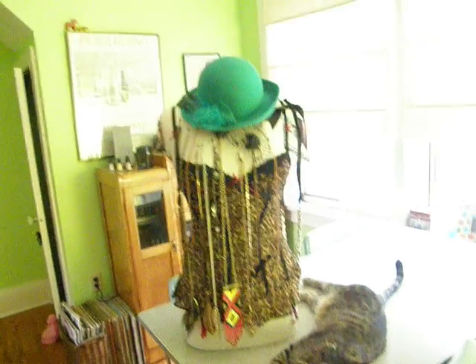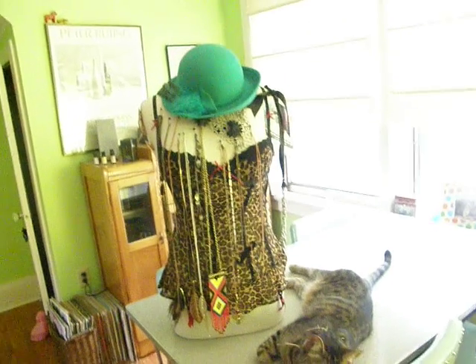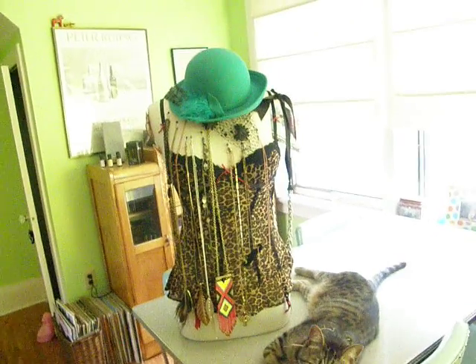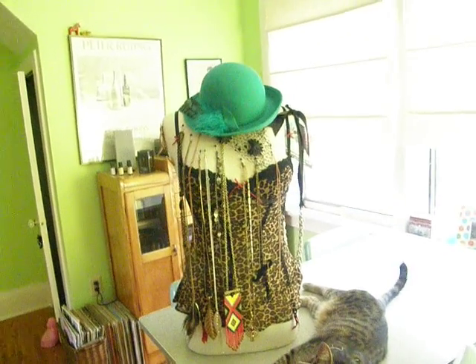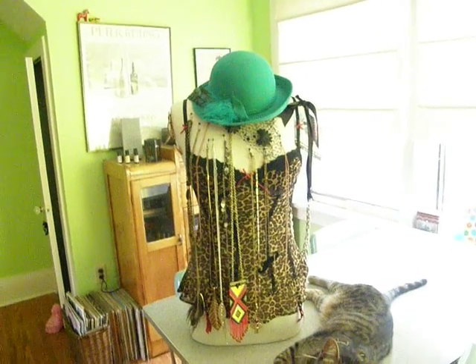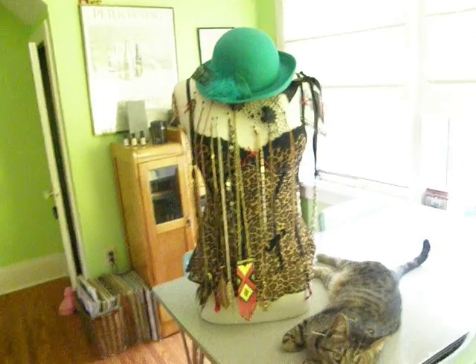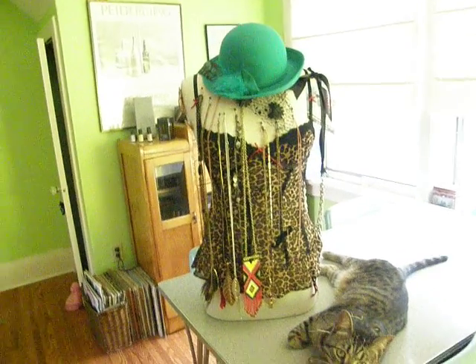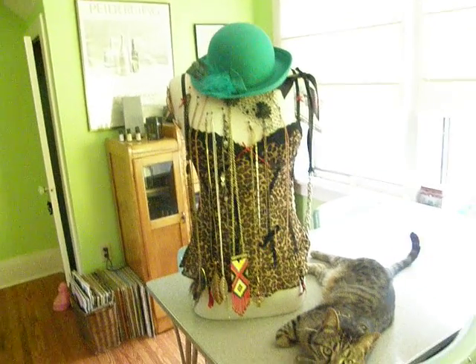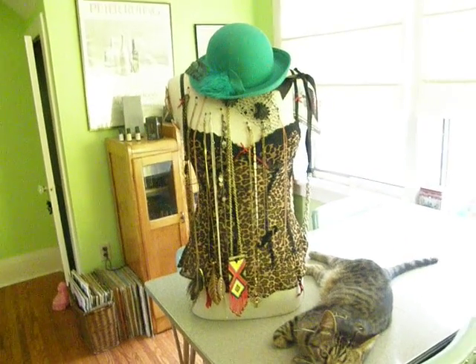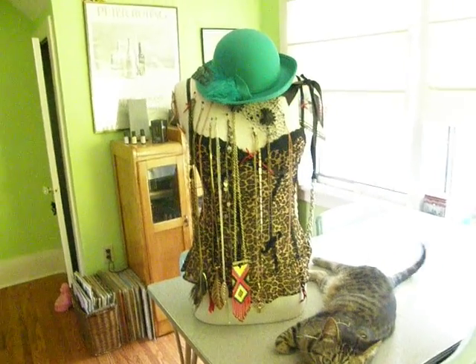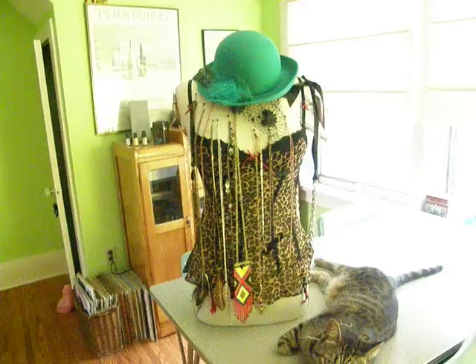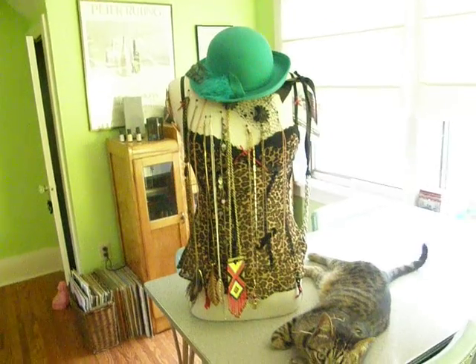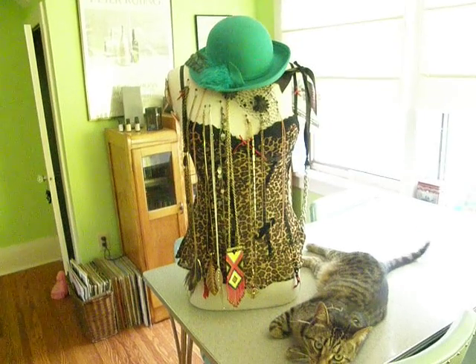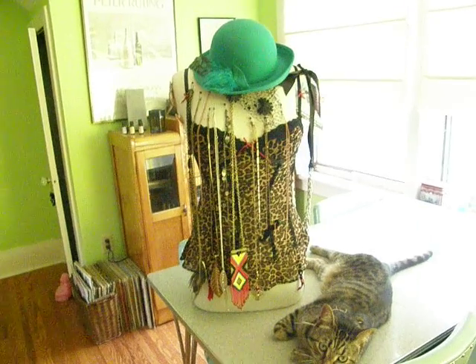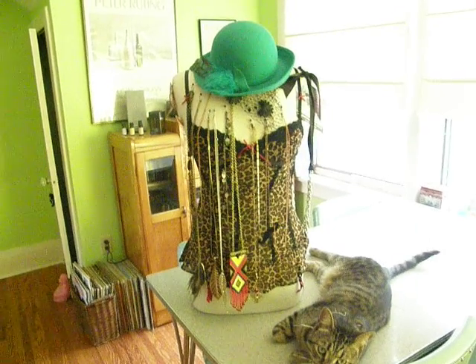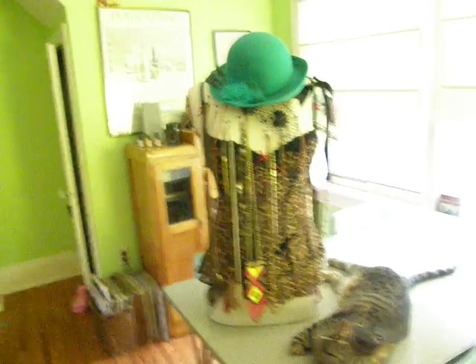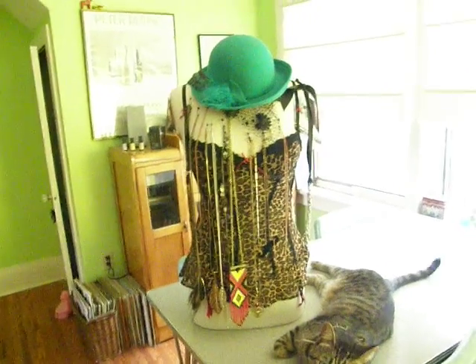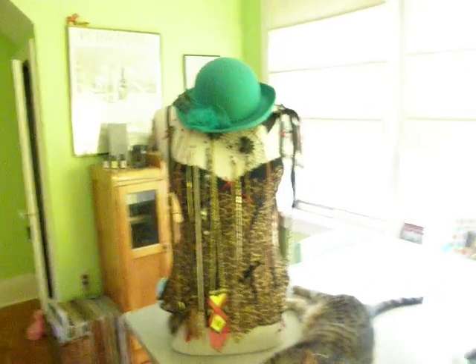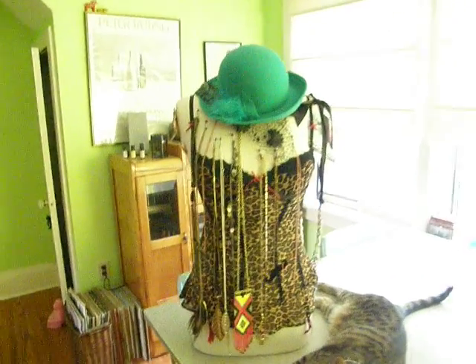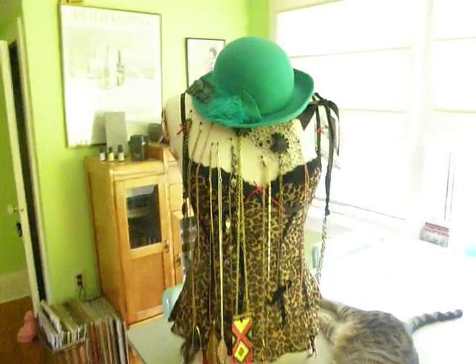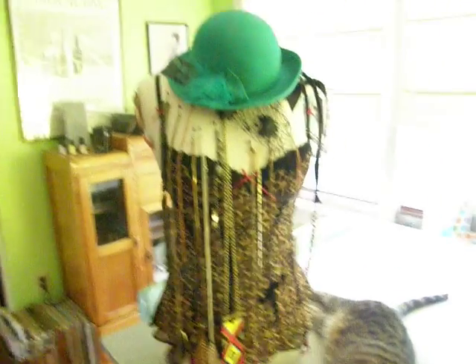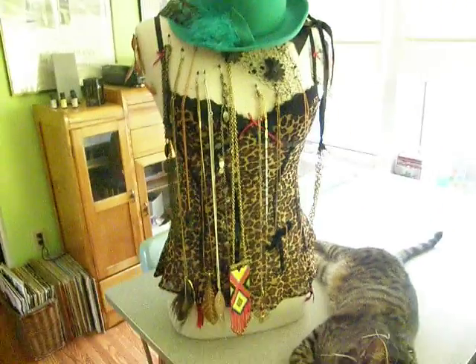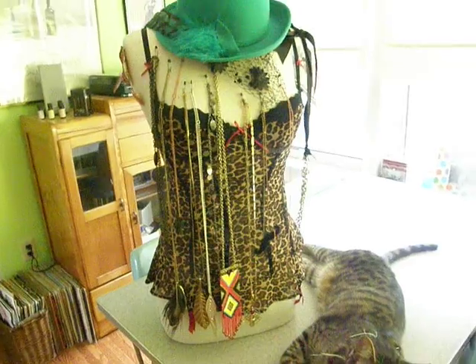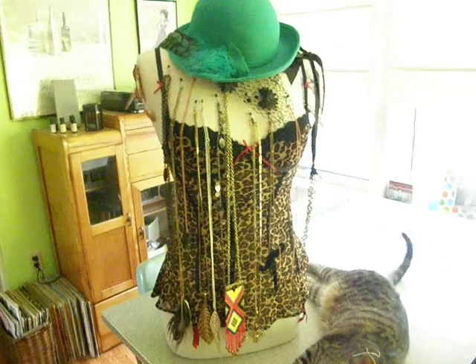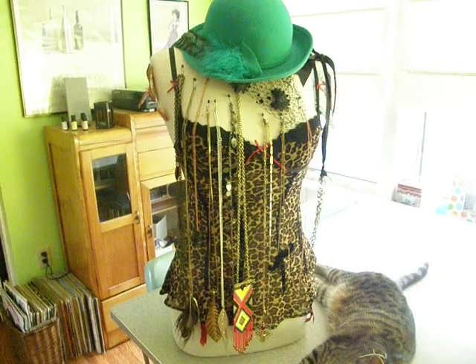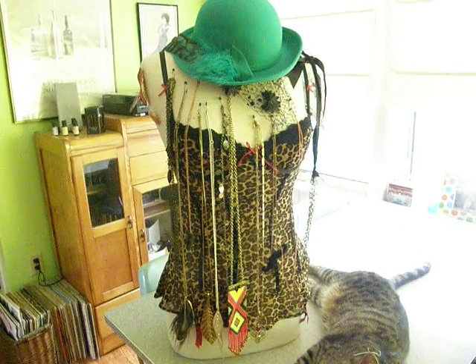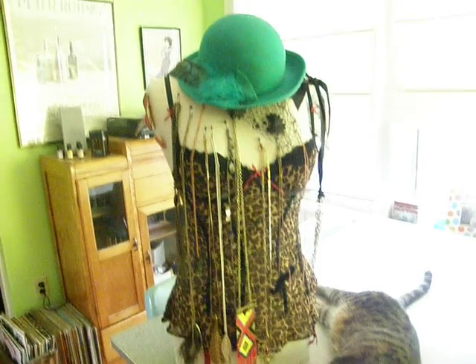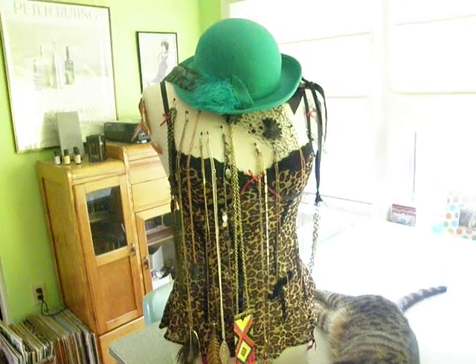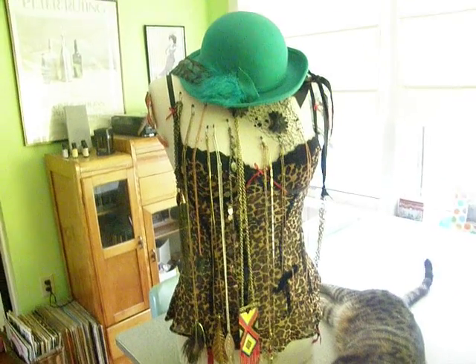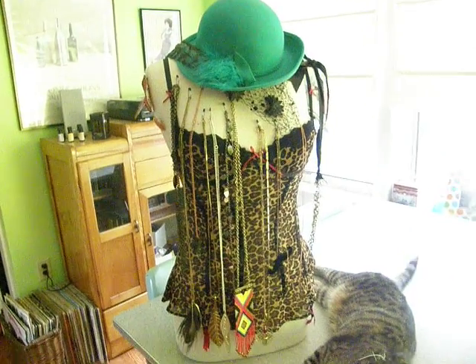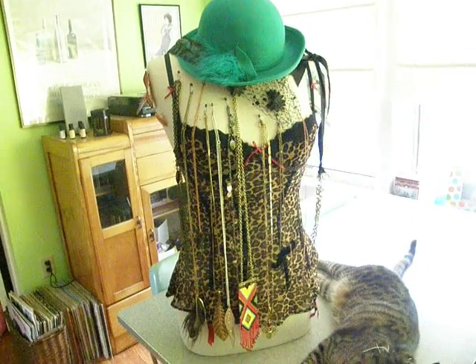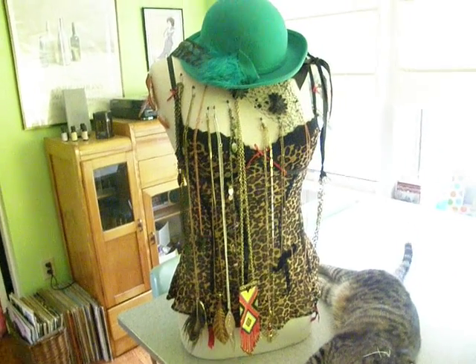Hey Threadbanger and Decor It Yourself, my name's Angela and I wanted to share with you guys a necklace storage unit that I made. It uses an old bust form that I got from a store in the mall that I work at that was going out of business.